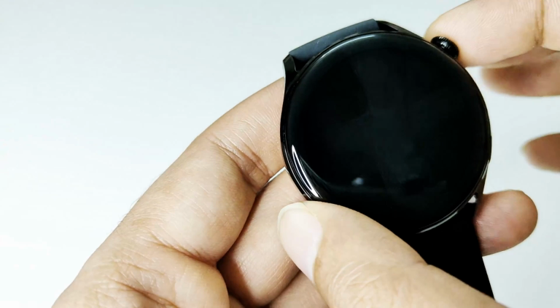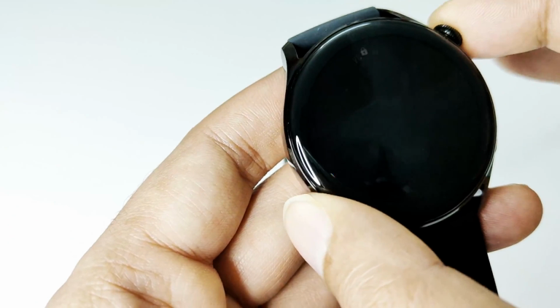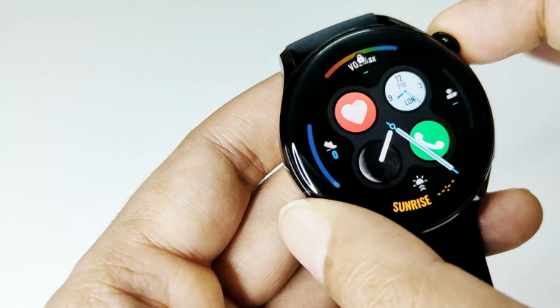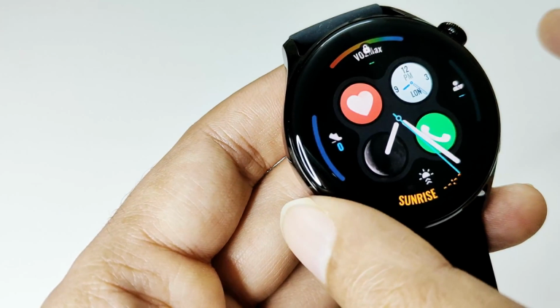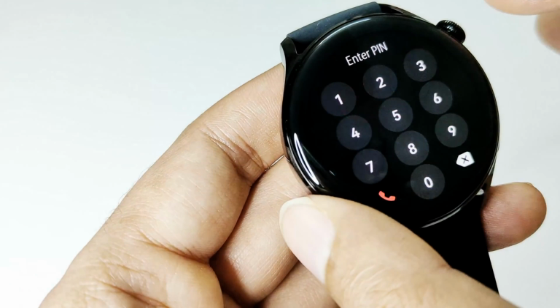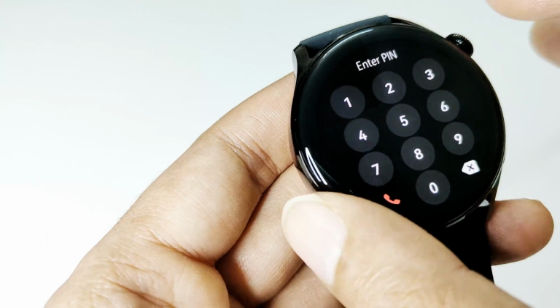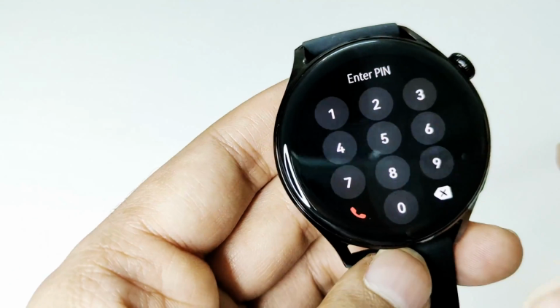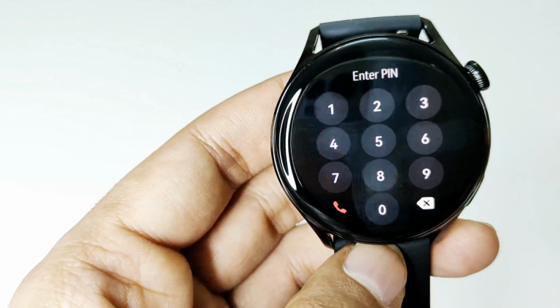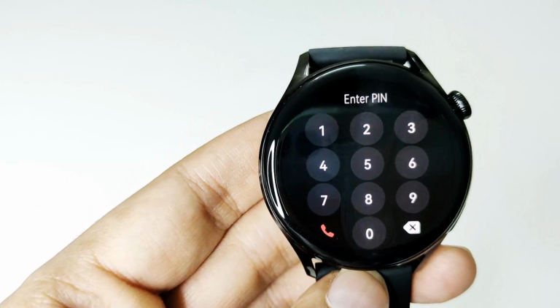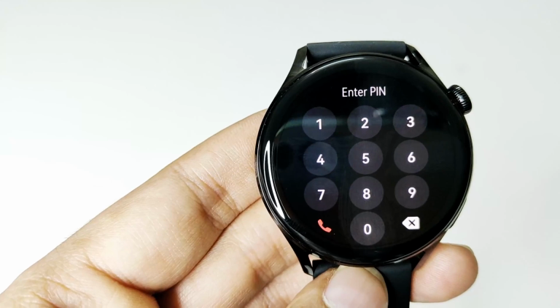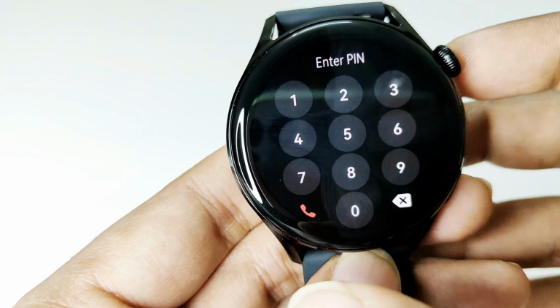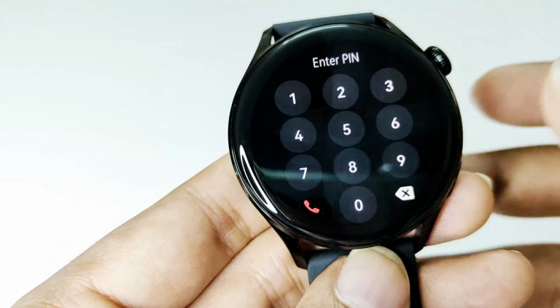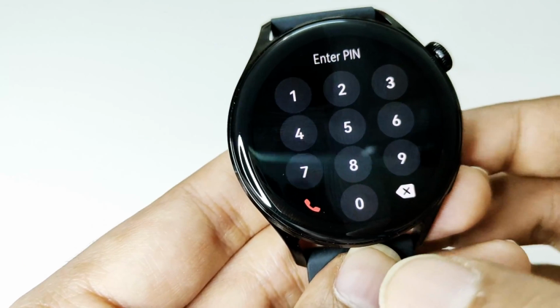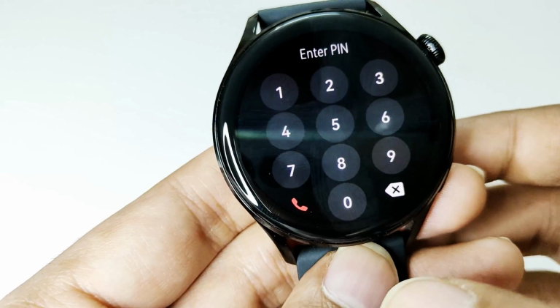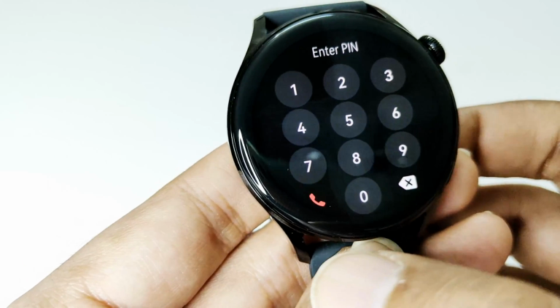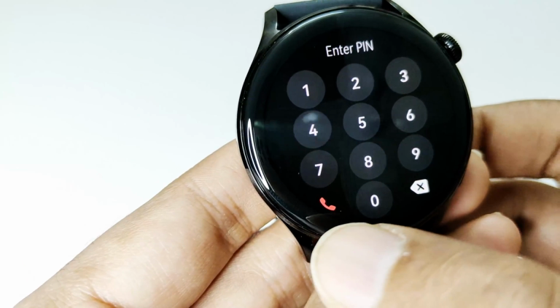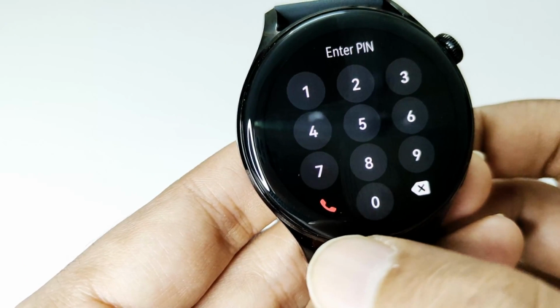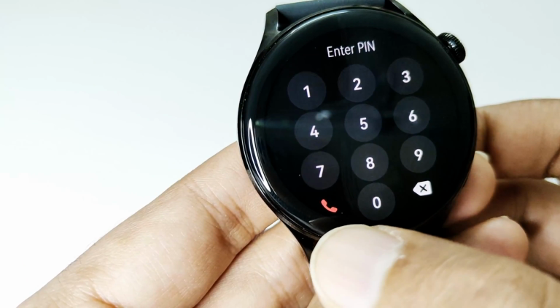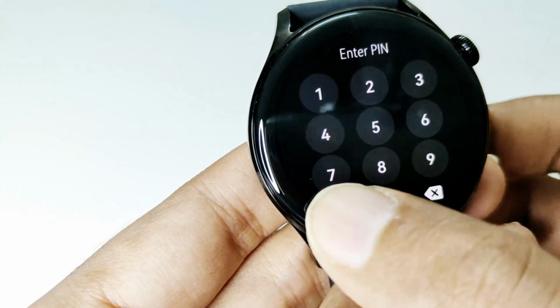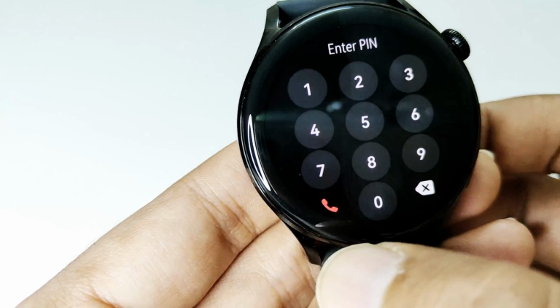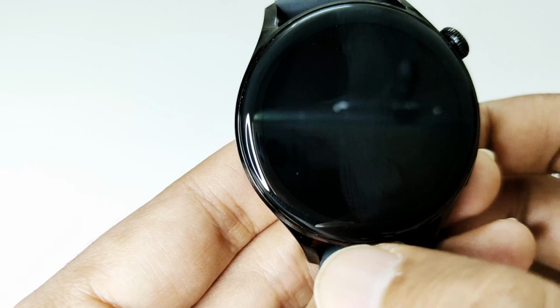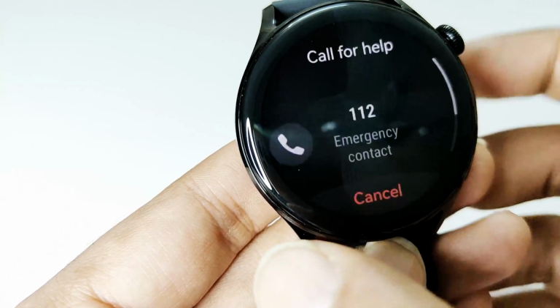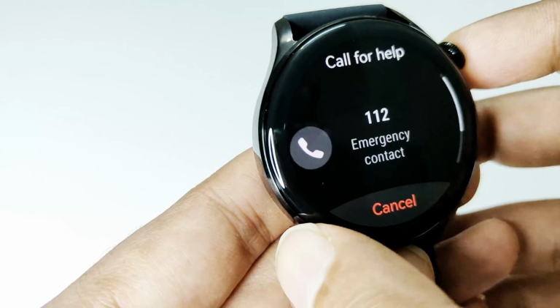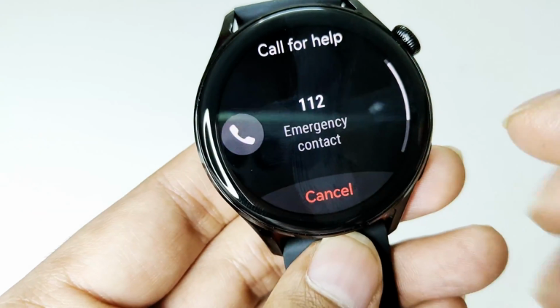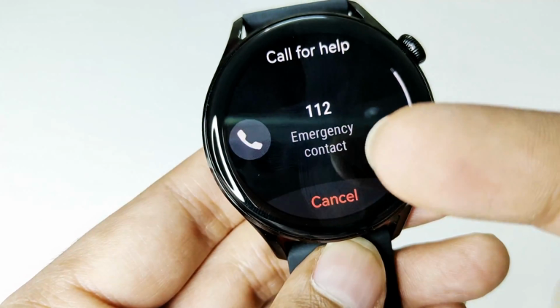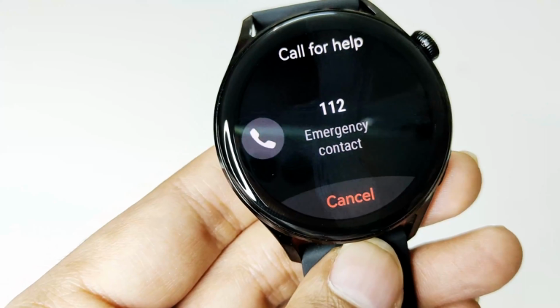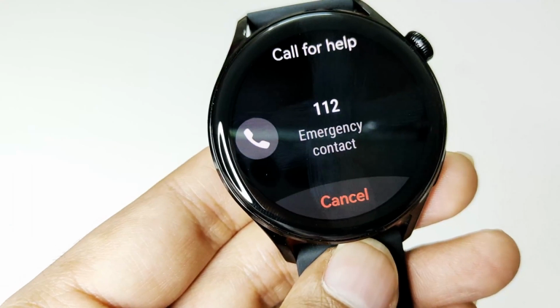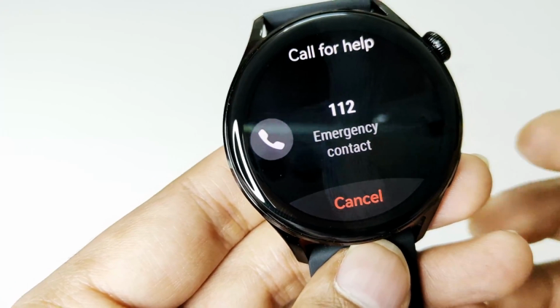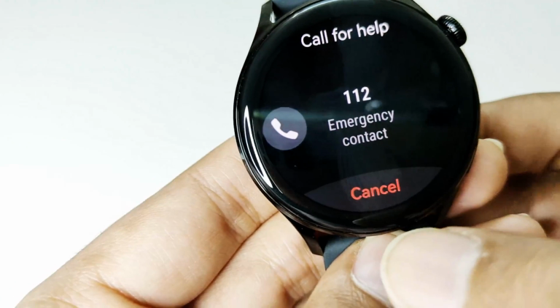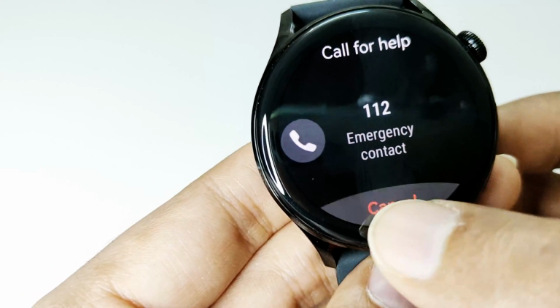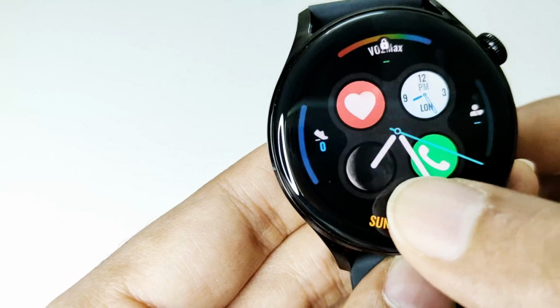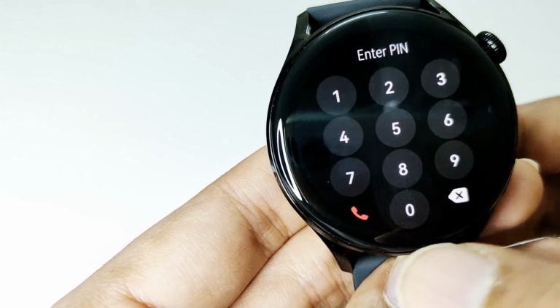If I press the crown button again, the lock screen will come up and I just need to enter the pin. You can also see we are getting the option to make a quick call right from the lock screen, just like smartphones, for emergency purposes.